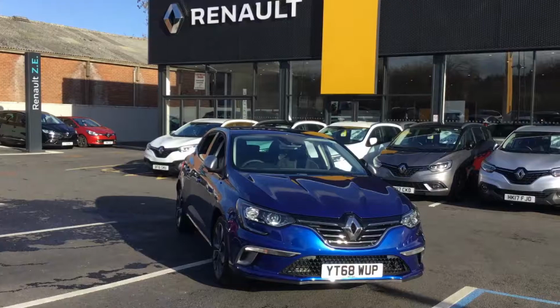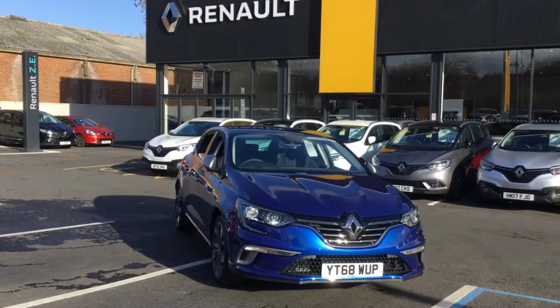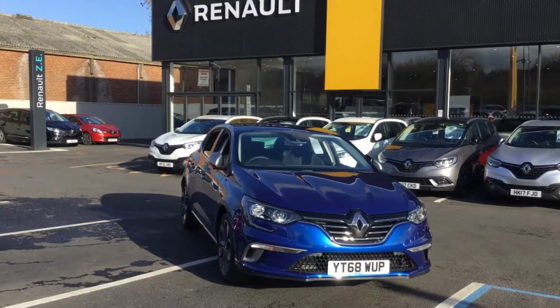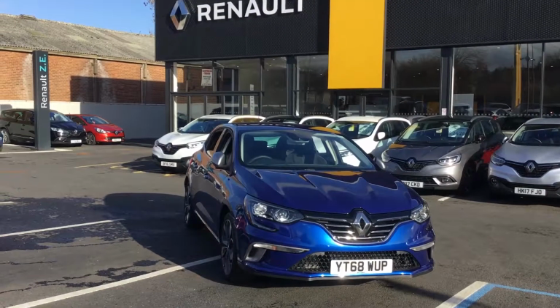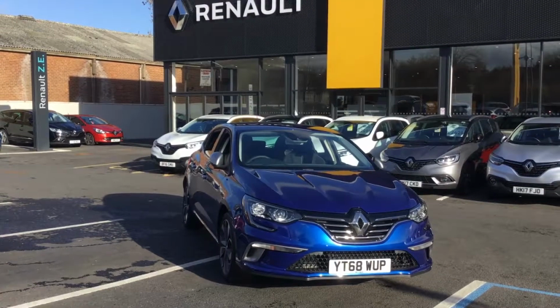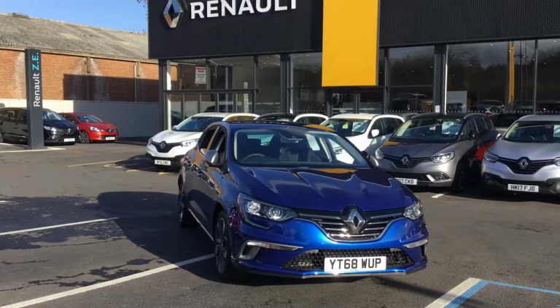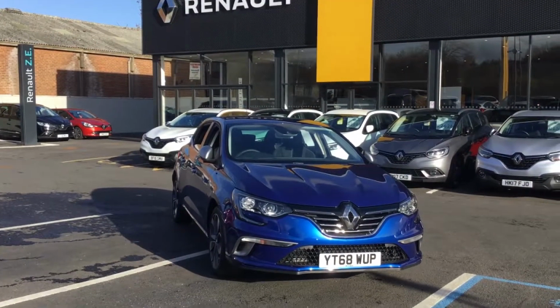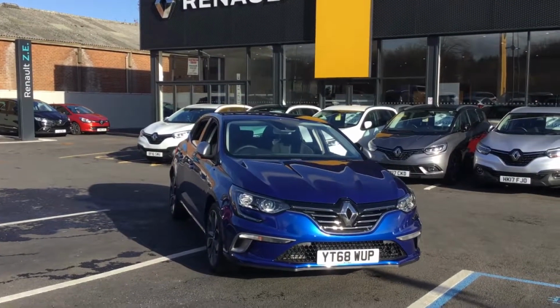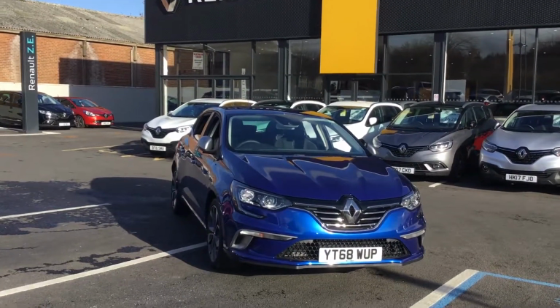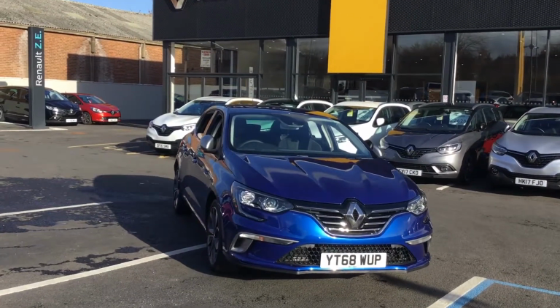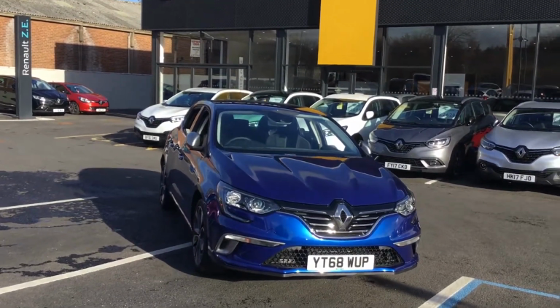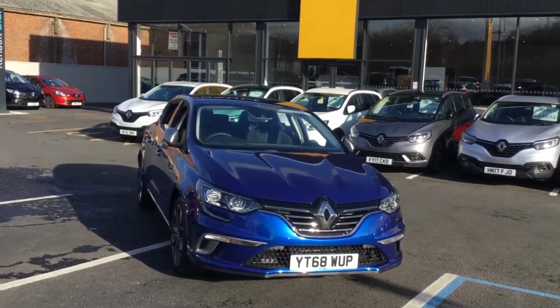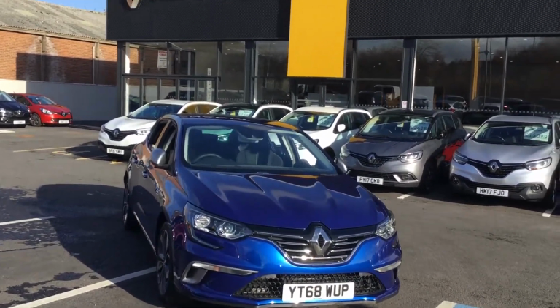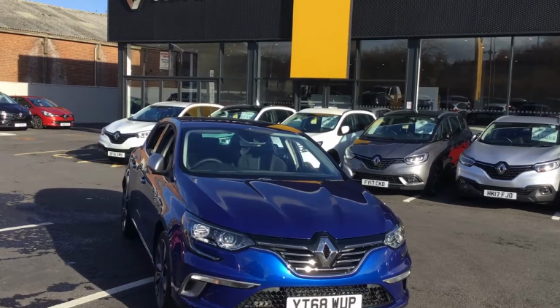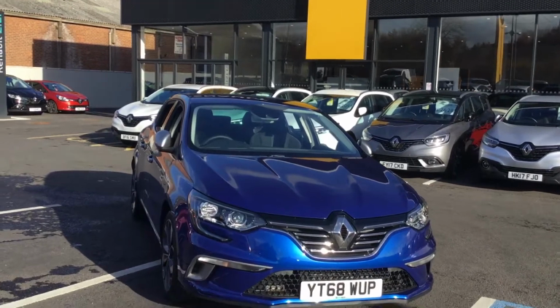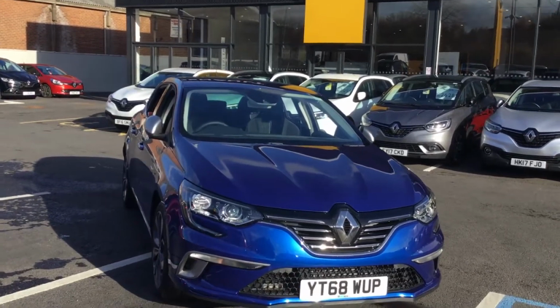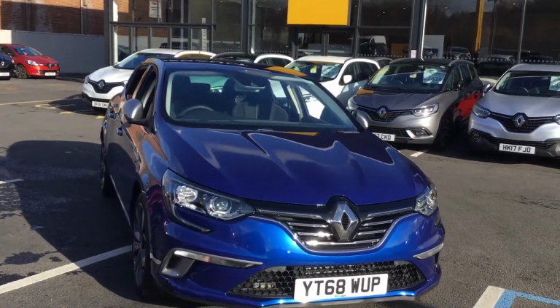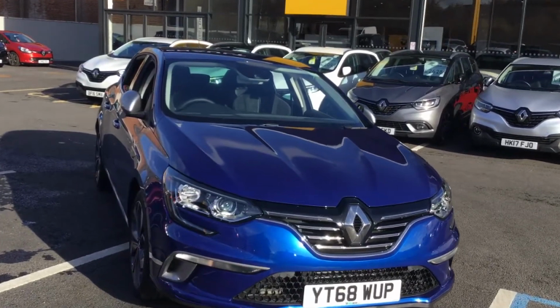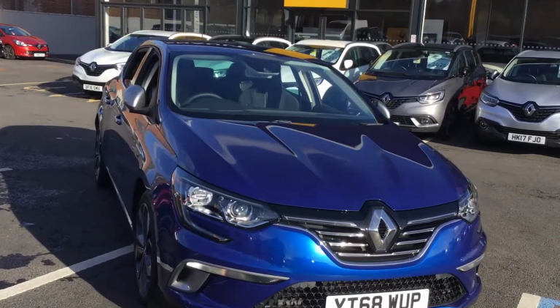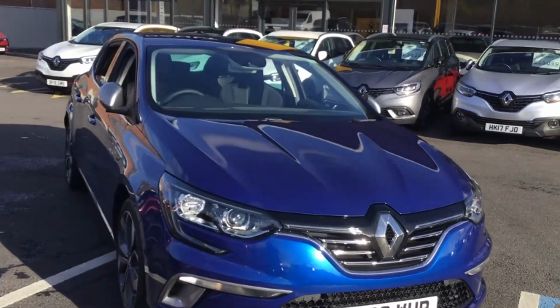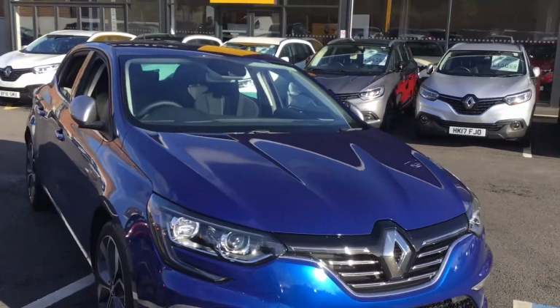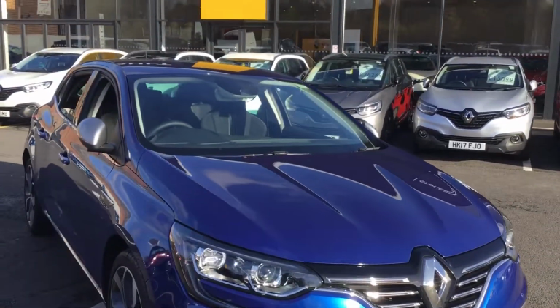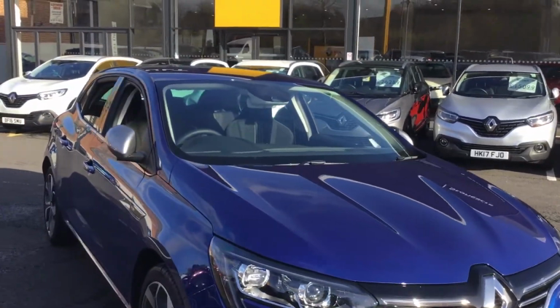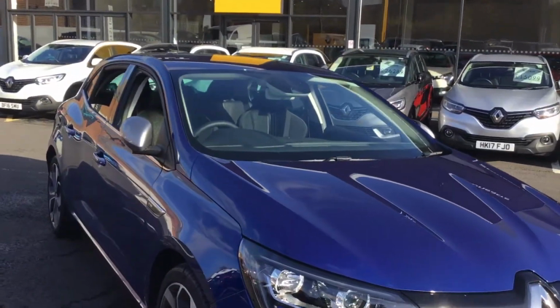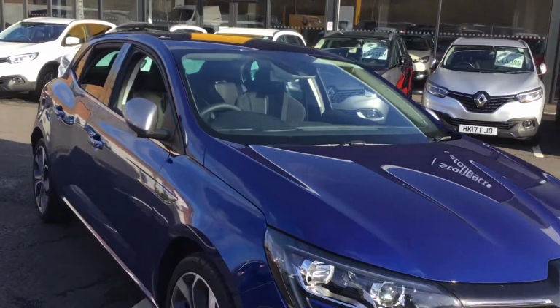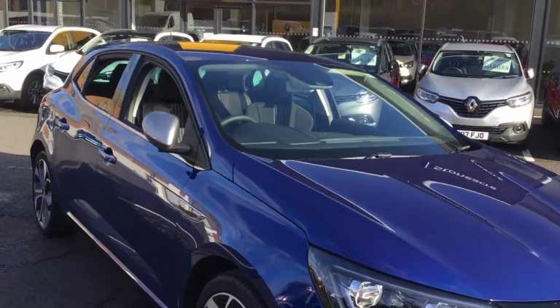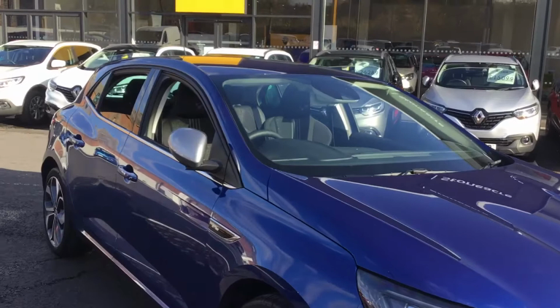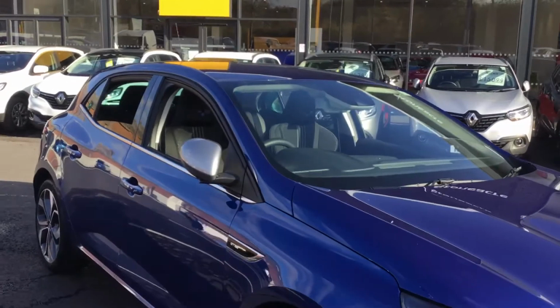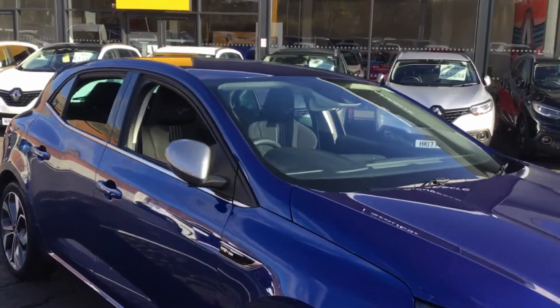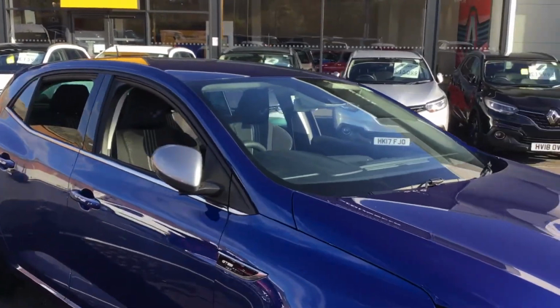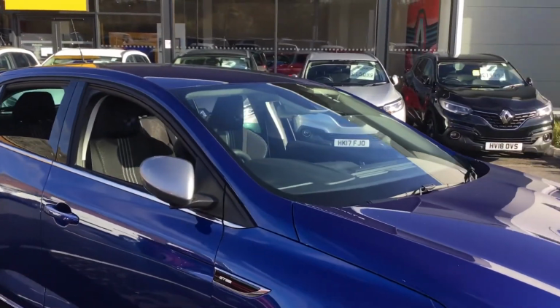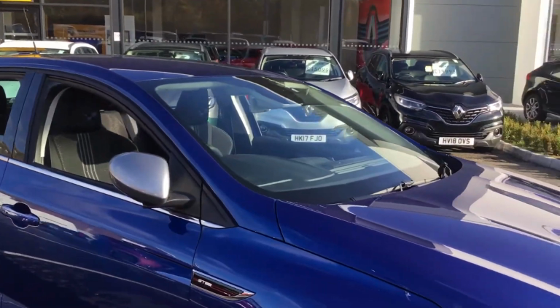Good afternoon, this is Jess at Chesterfield Renault. Here we have a Megane — this is the GT Line in the colour iron blue.